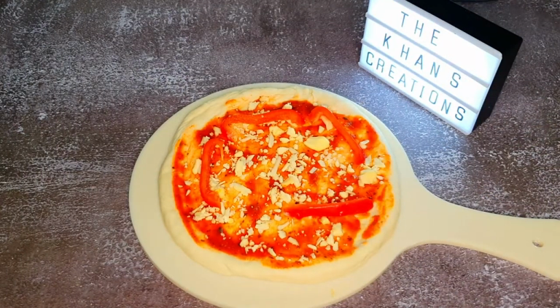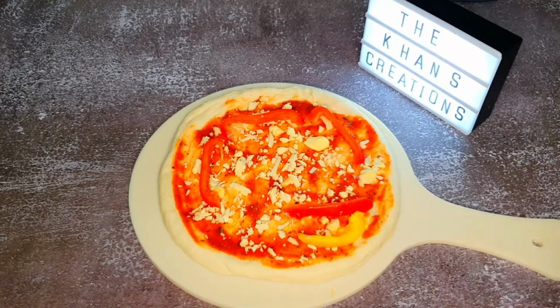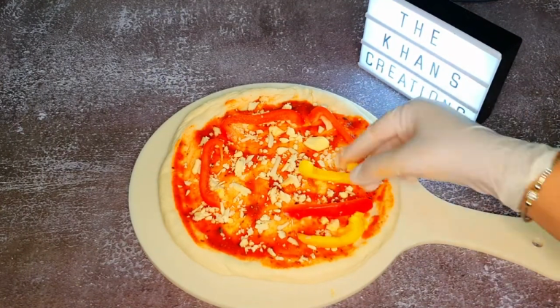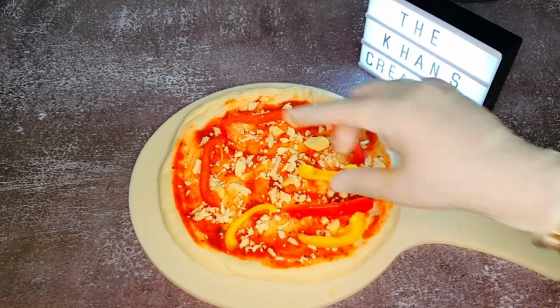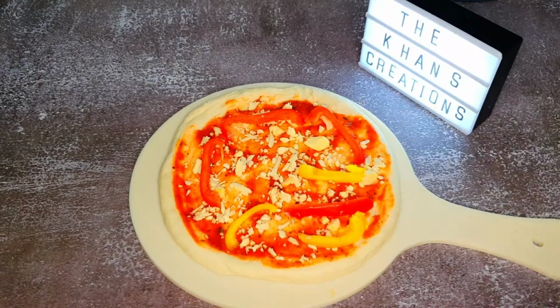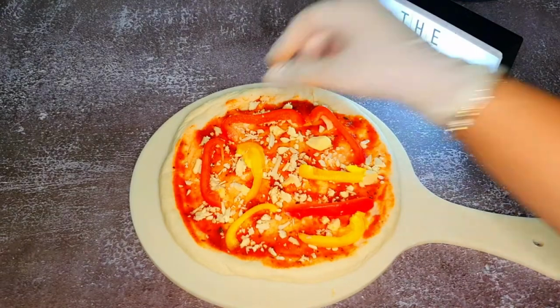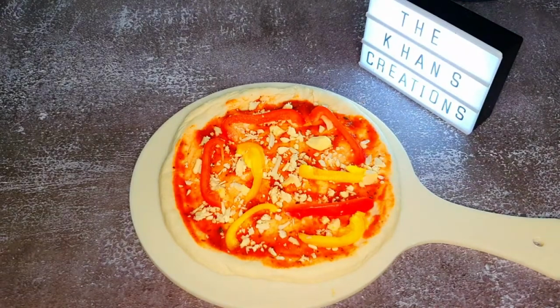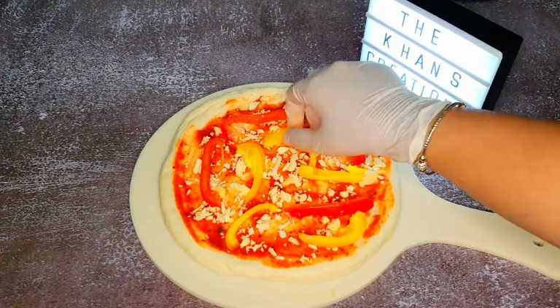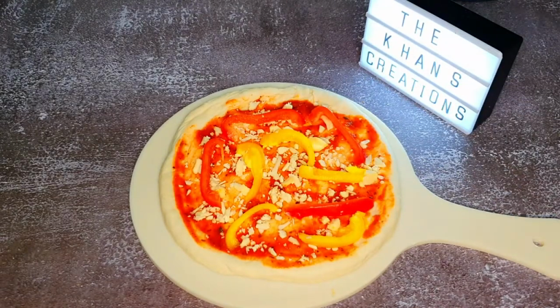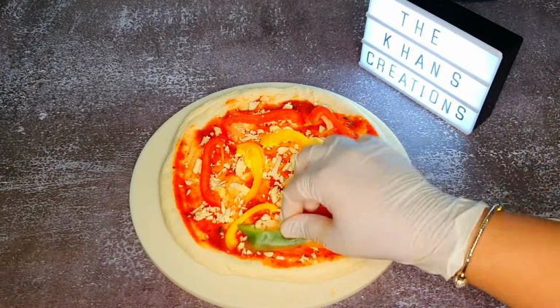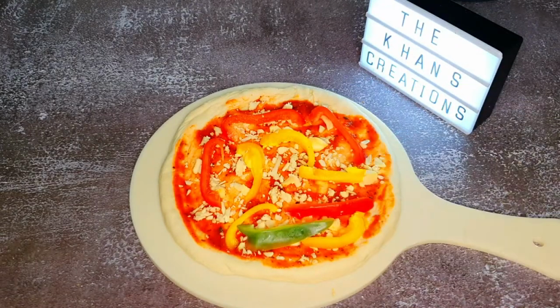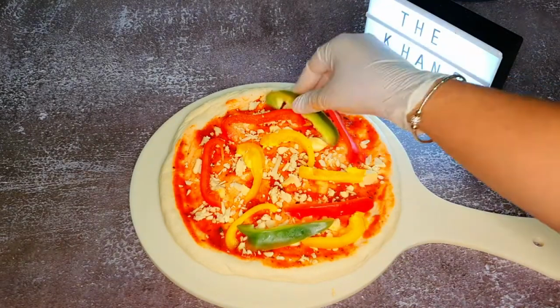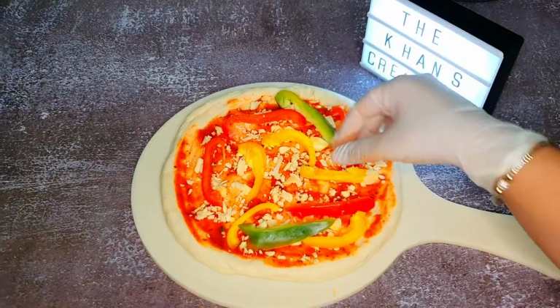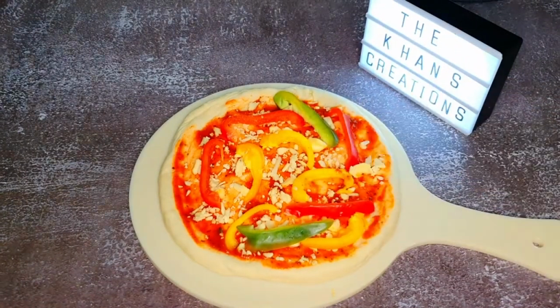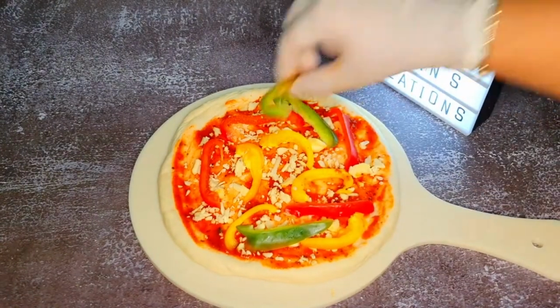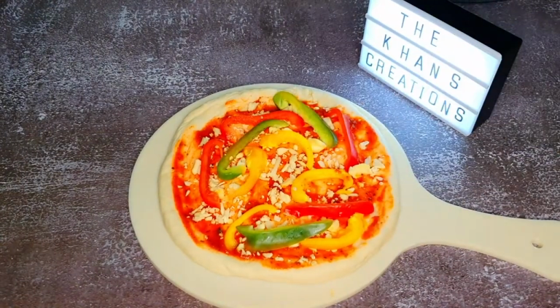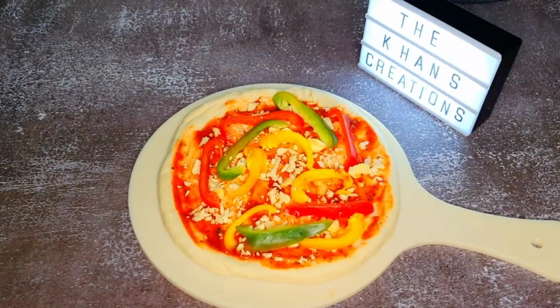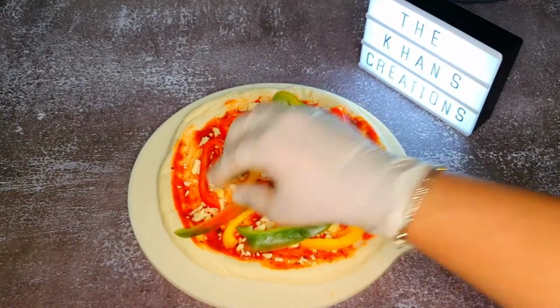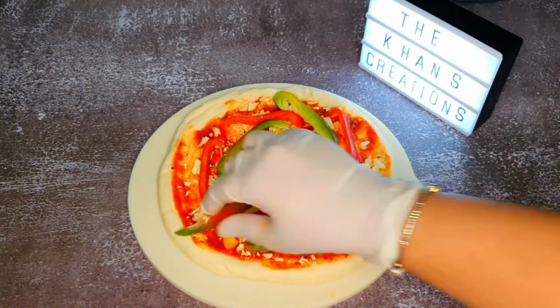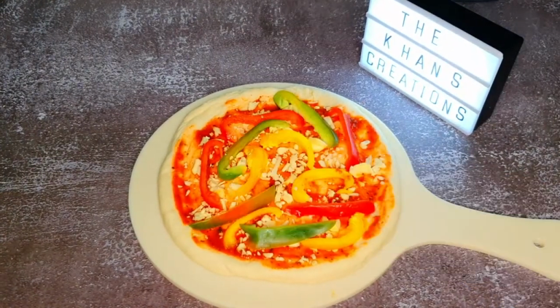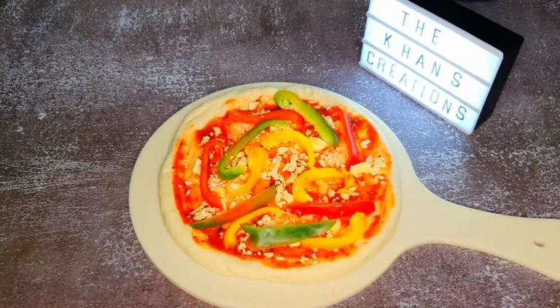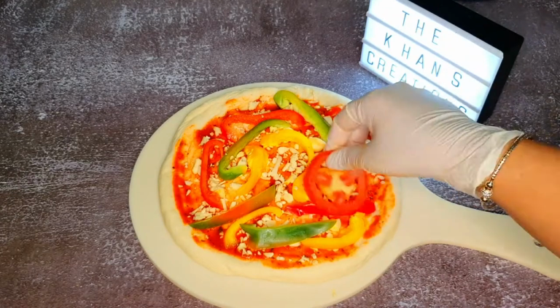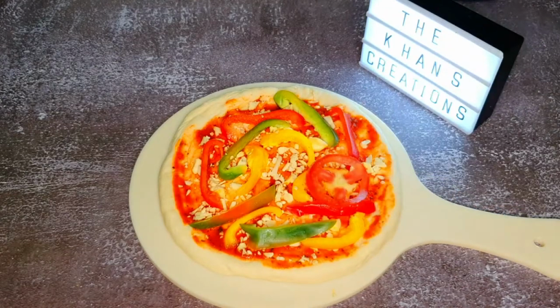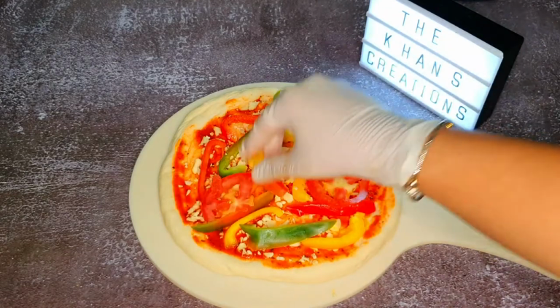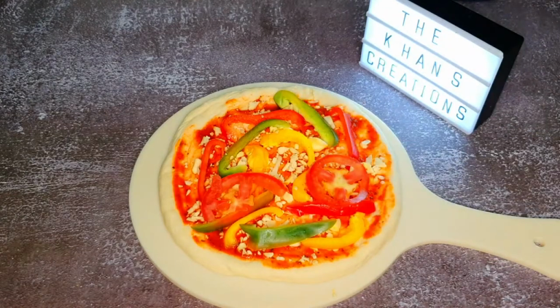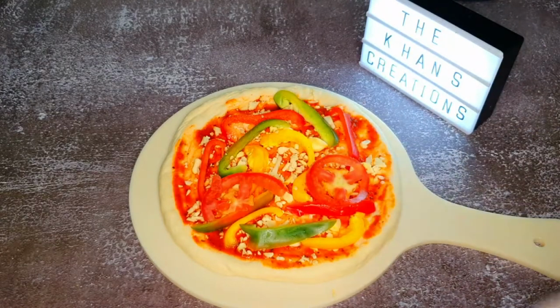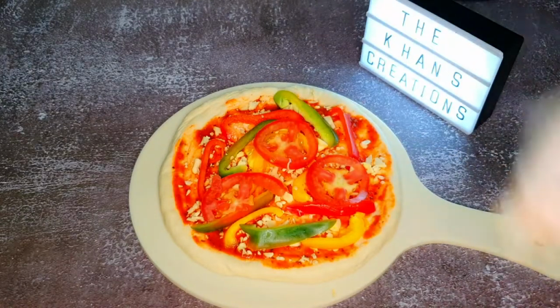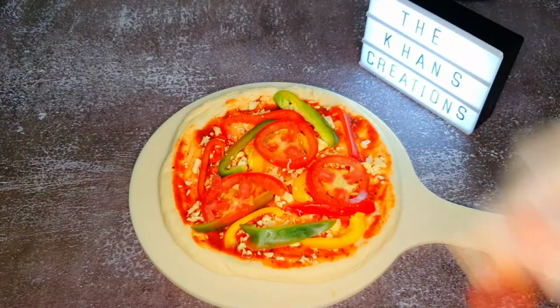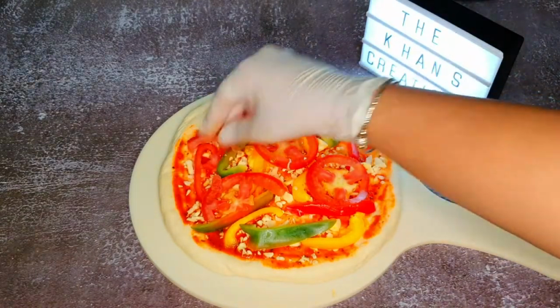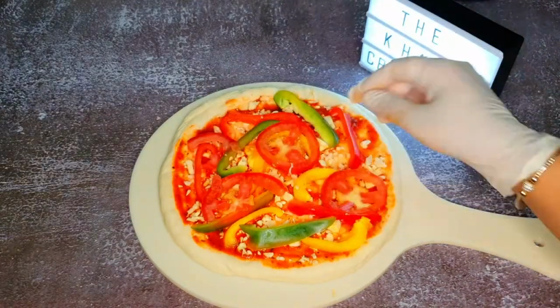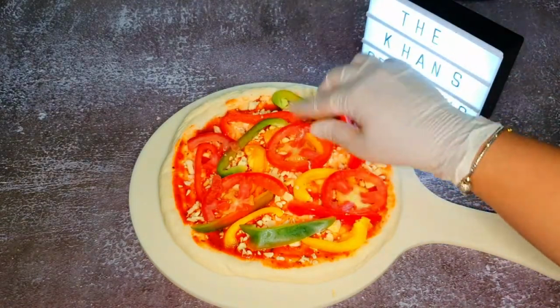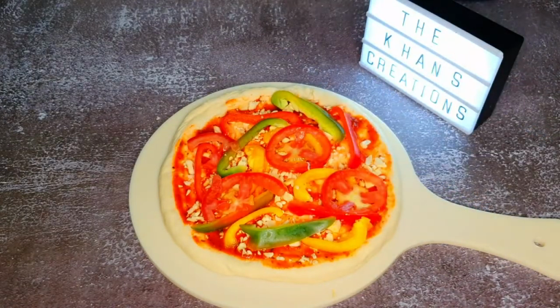Then add some bell peppers, sliced tomatoes, black olives, the chicken tikka we made, and of course lots and lots of mozzarella cheese.